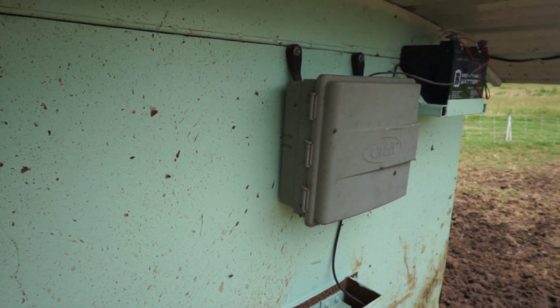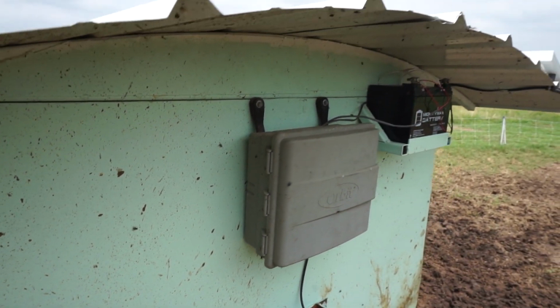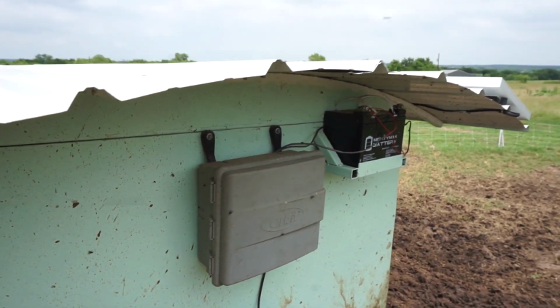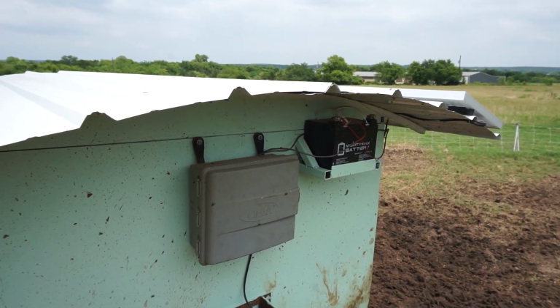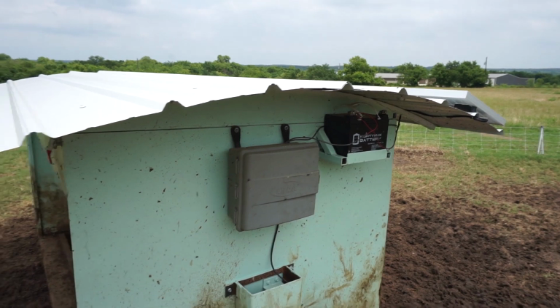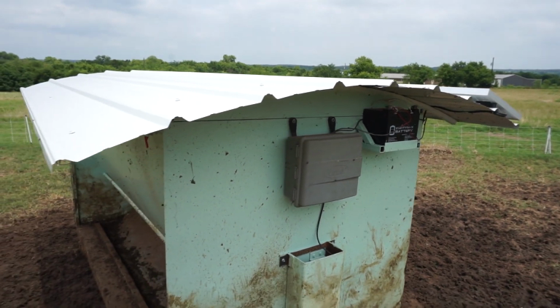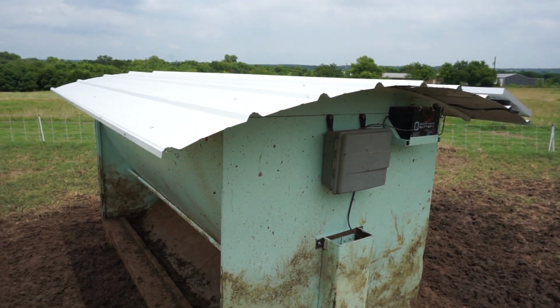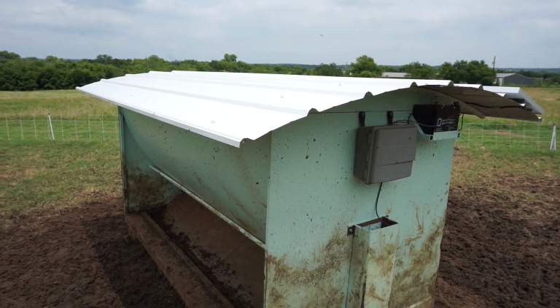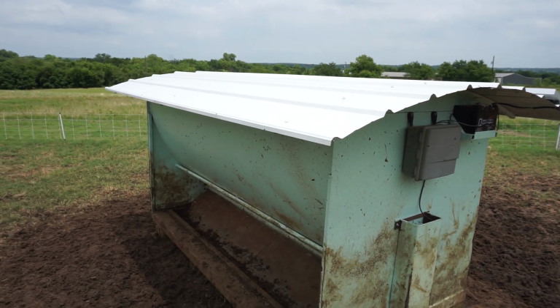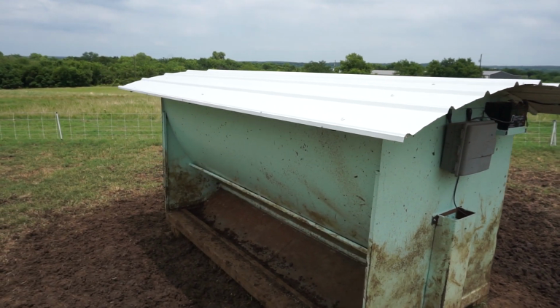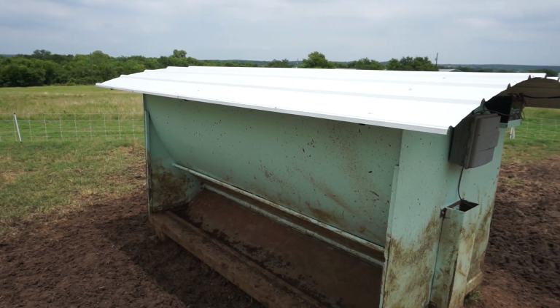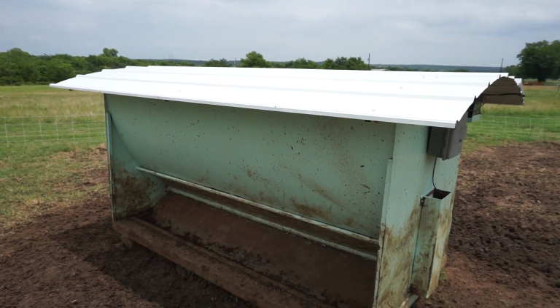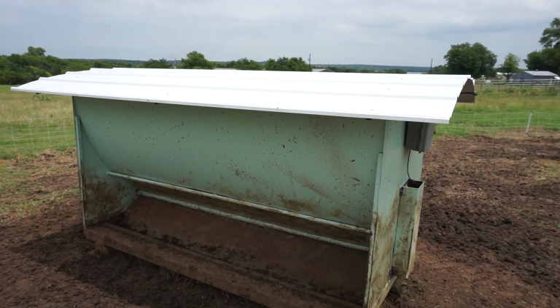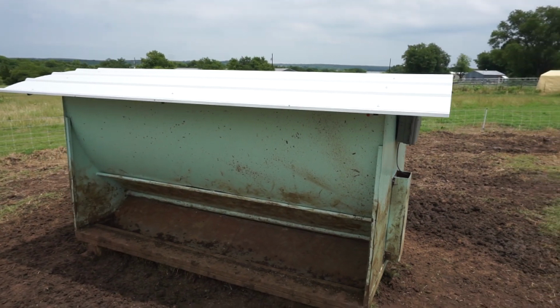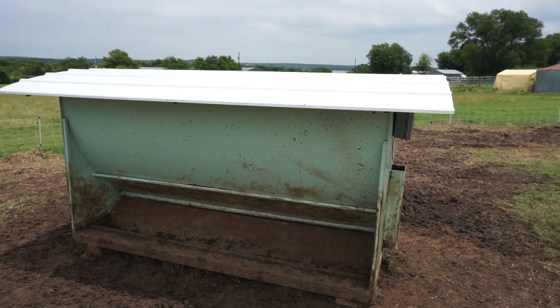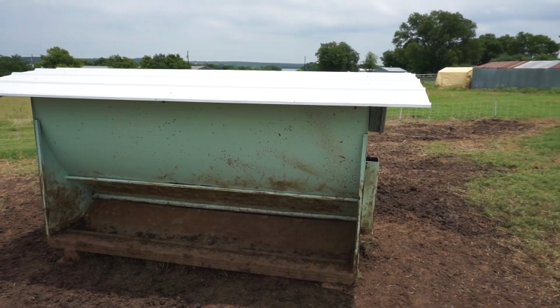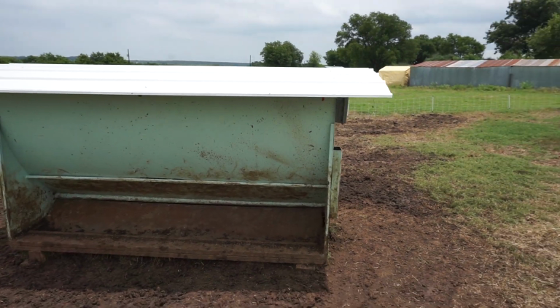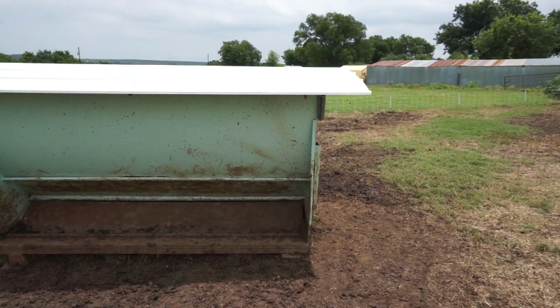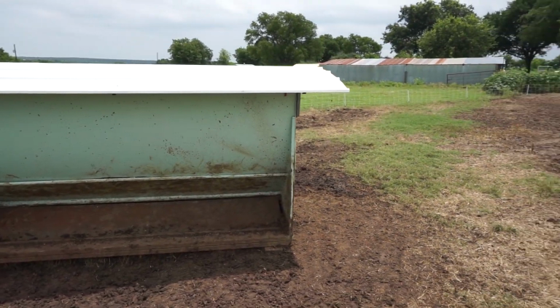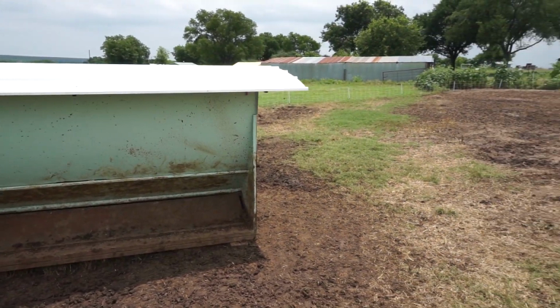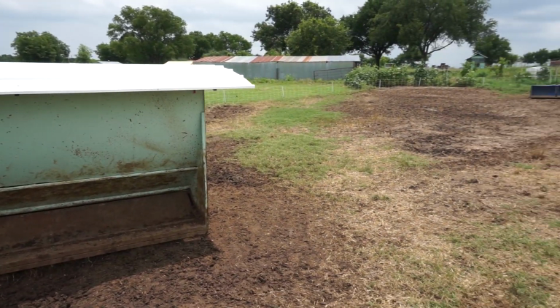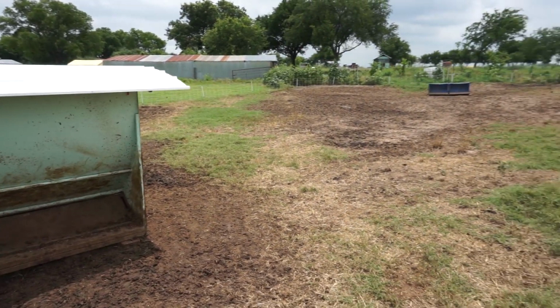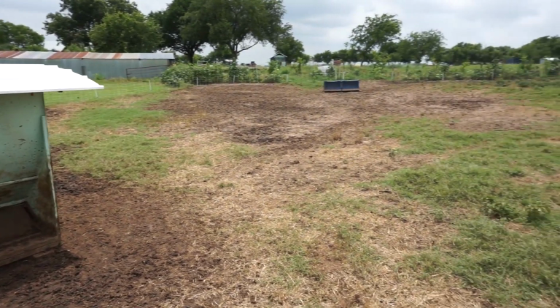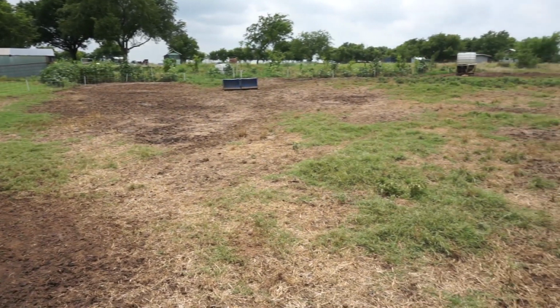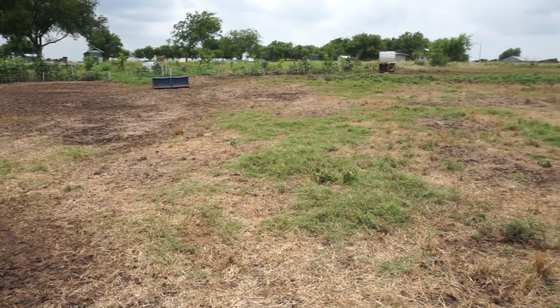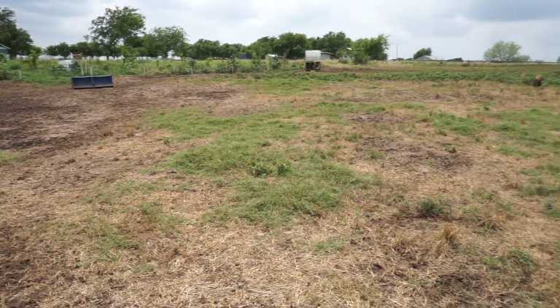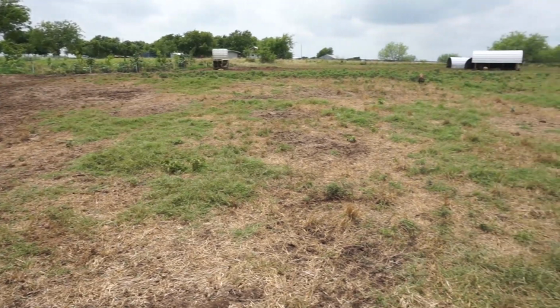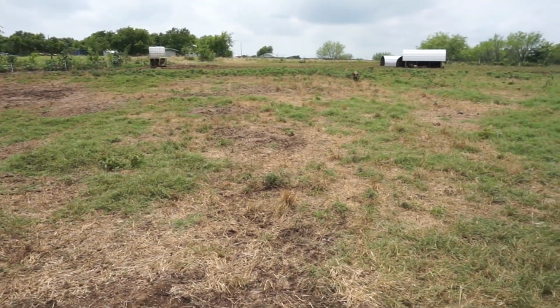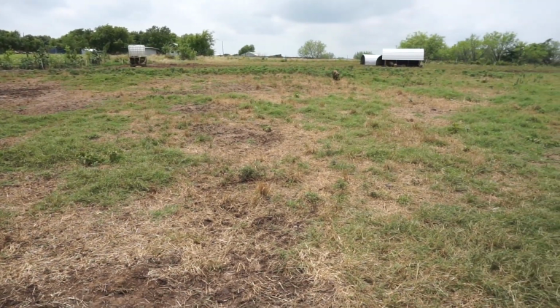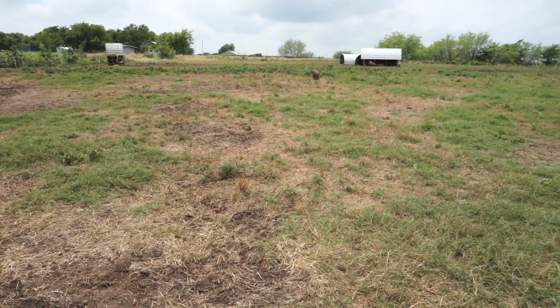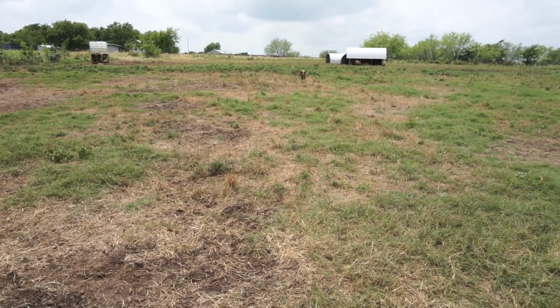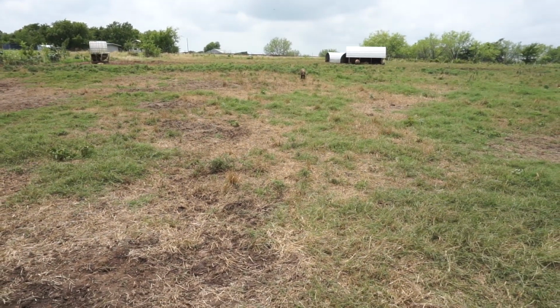You can see the battery and the solar panel — it's a little 30-watt solar panel. The Wemos has a web server running and I'm able to connect to it through my phone and then trigger a feeding.